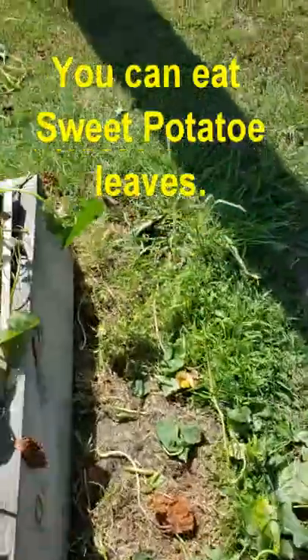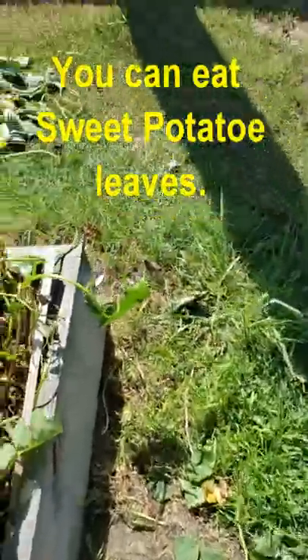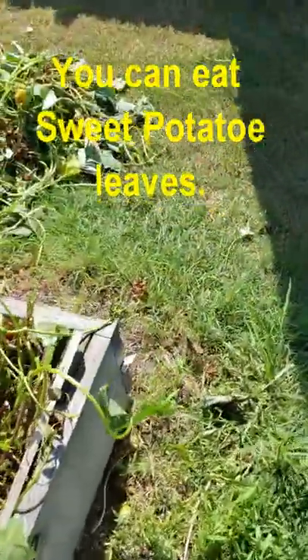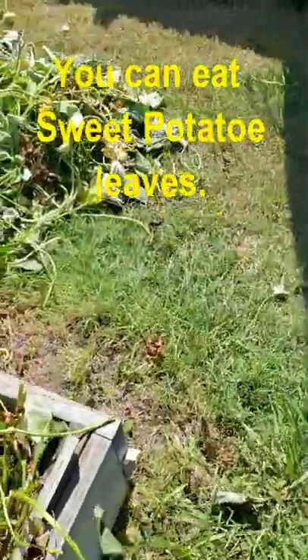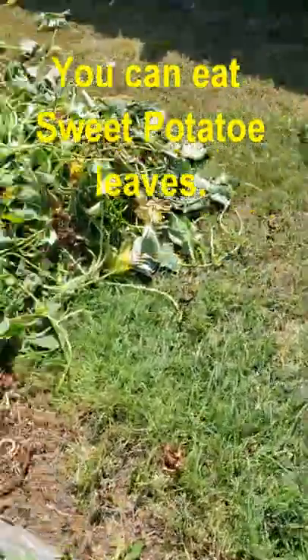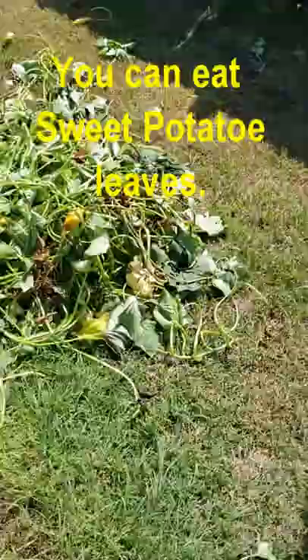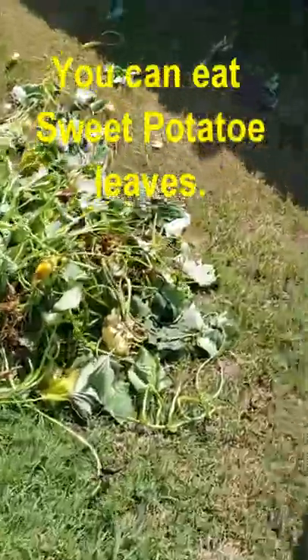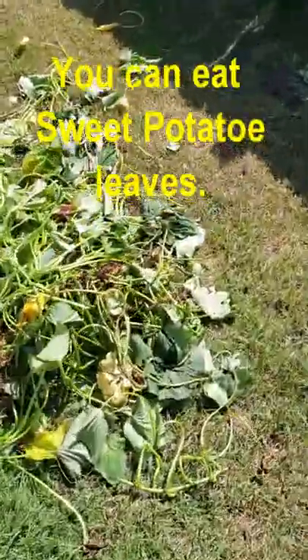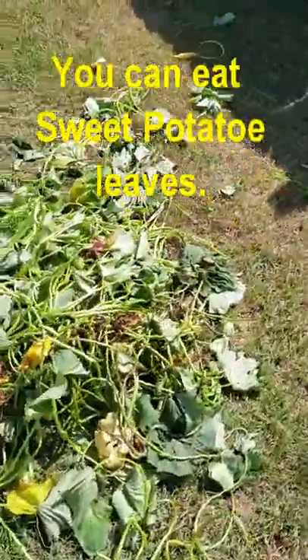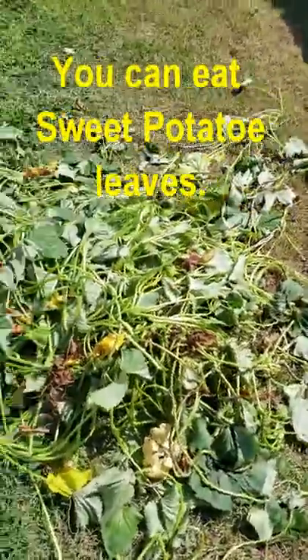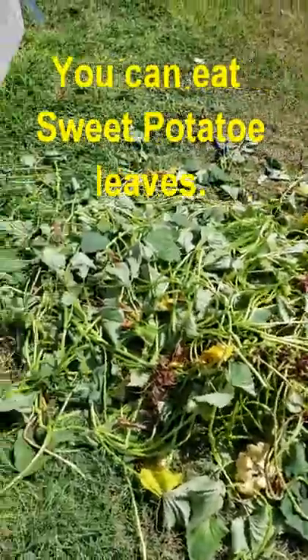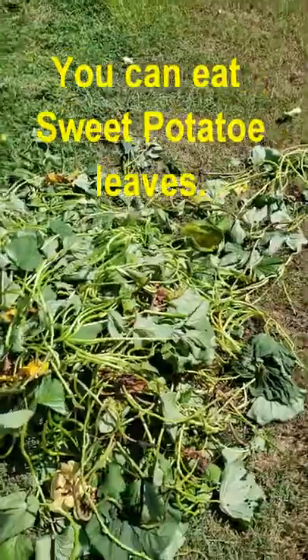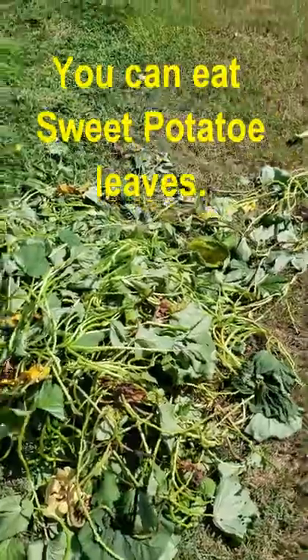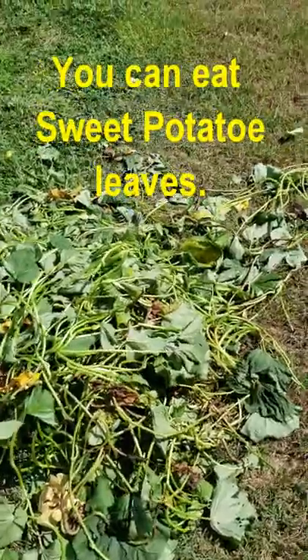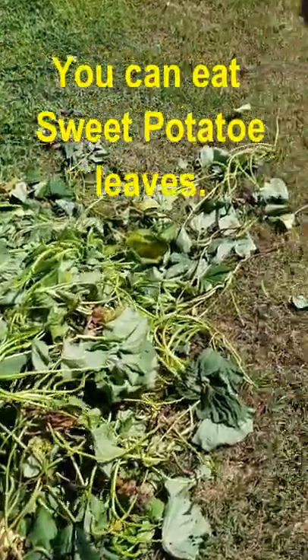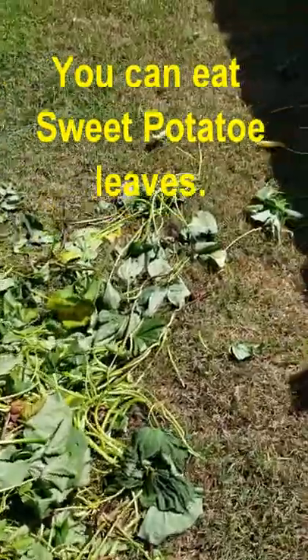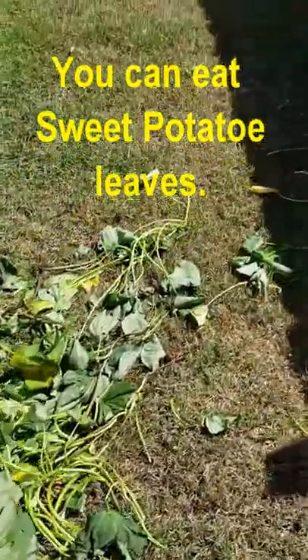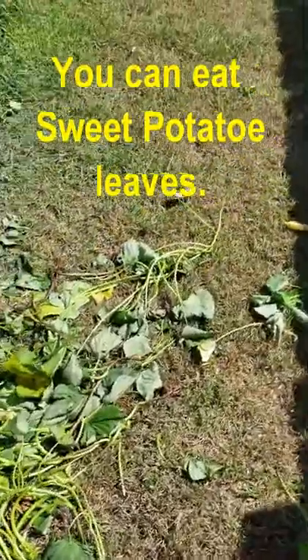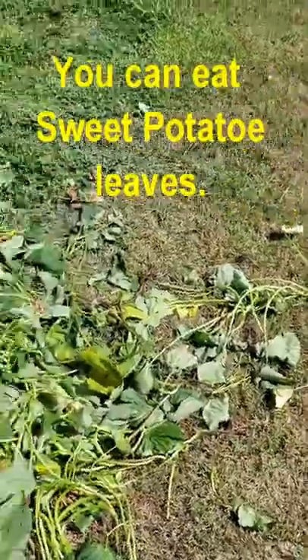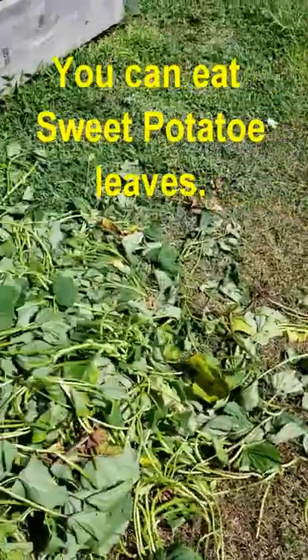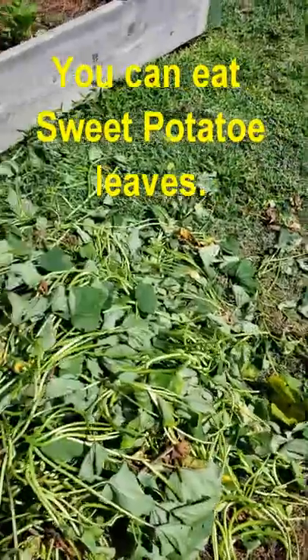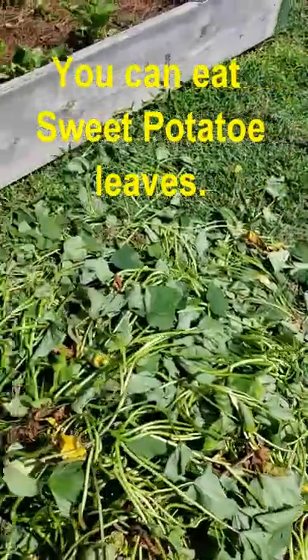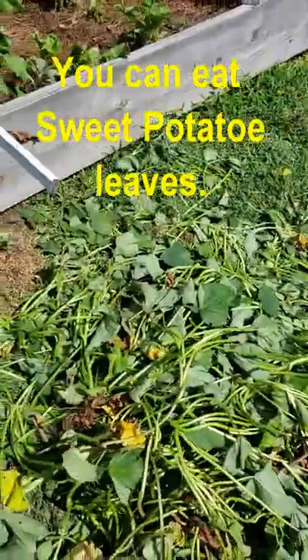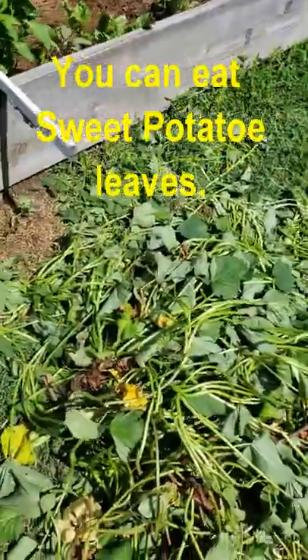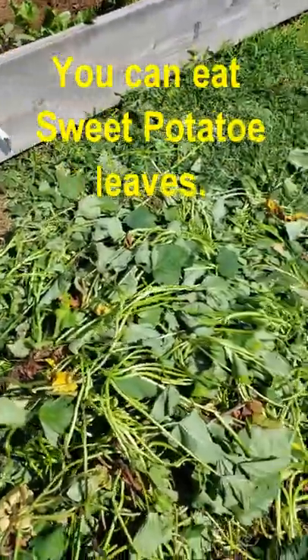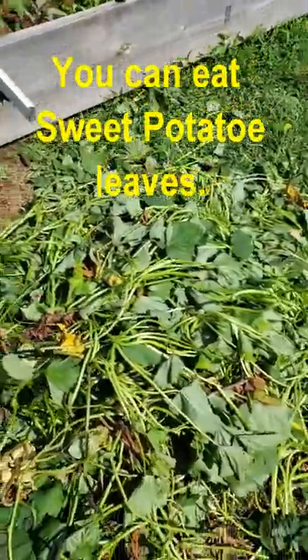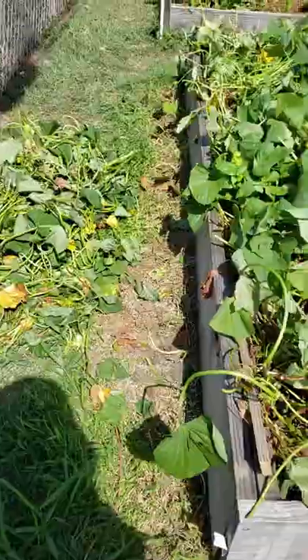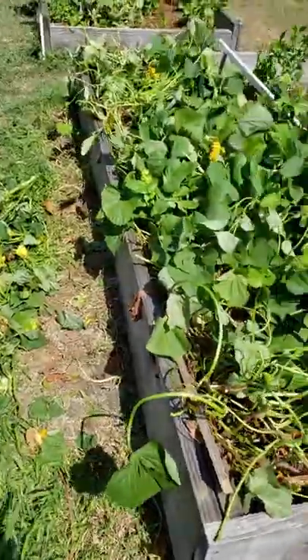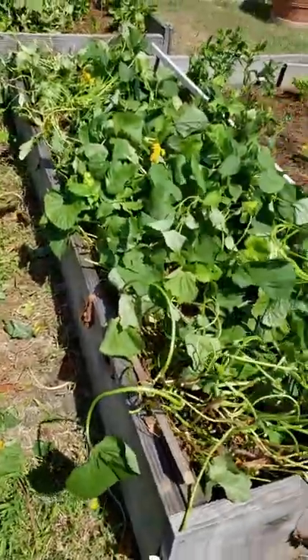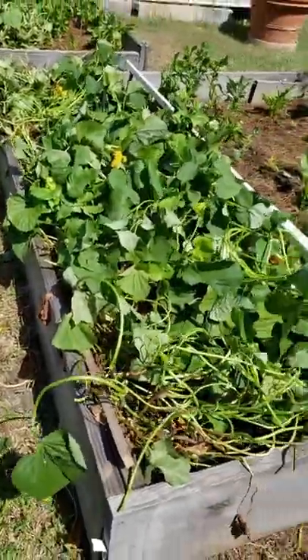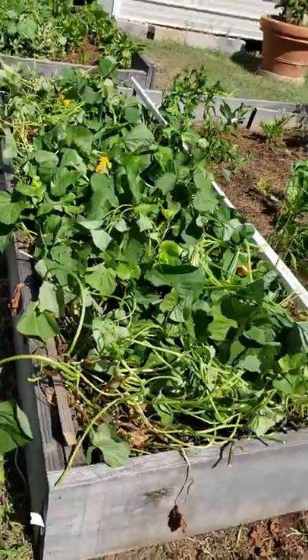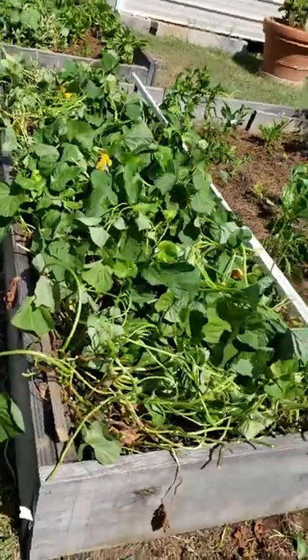Now you can eat all of these leaves, so I'm basically throwing away food. I hate that I'm throwing away food. However, we had no room in our freezer for all this green food, so I had no other choice but to throw it away.